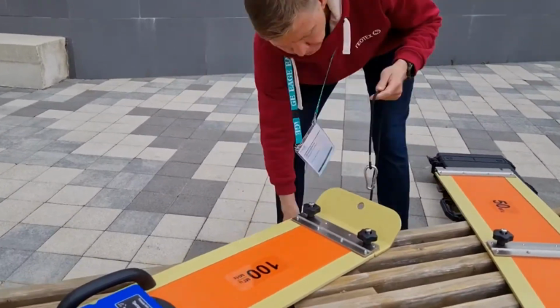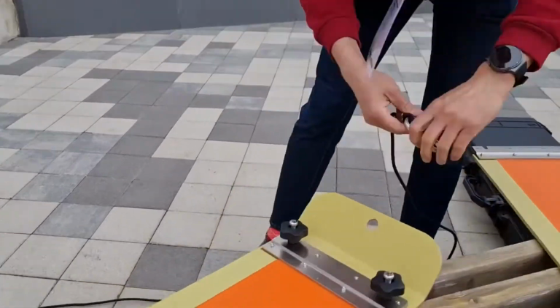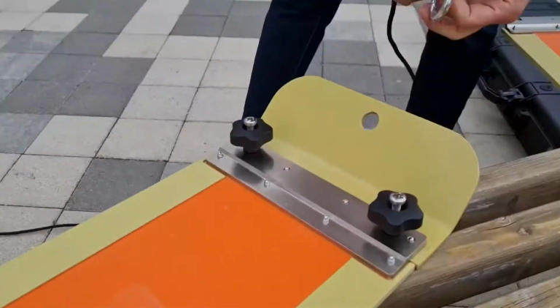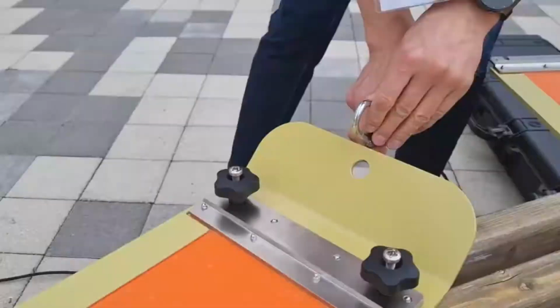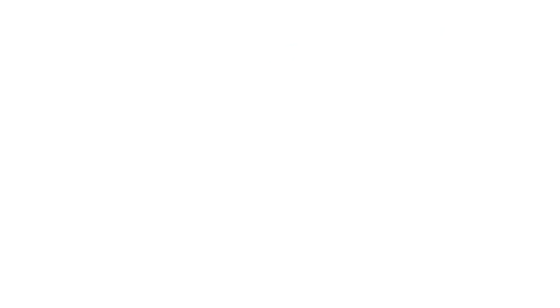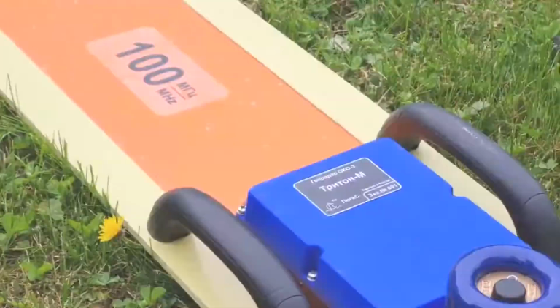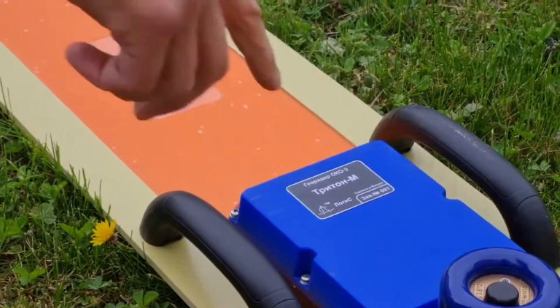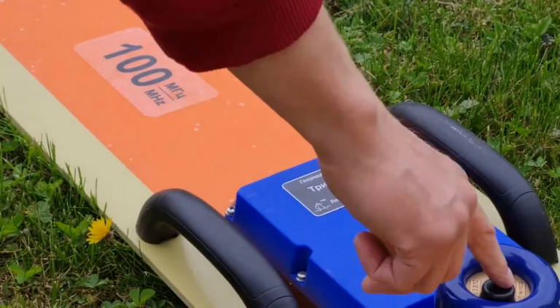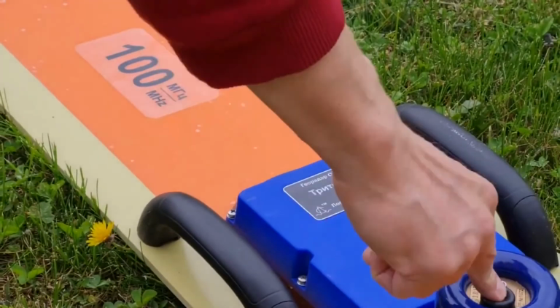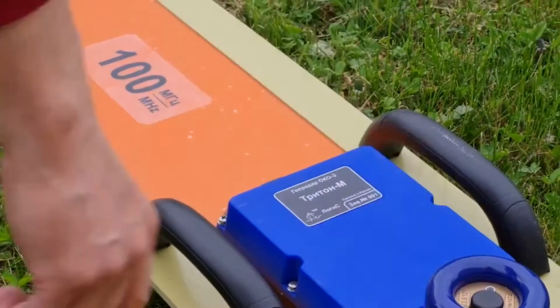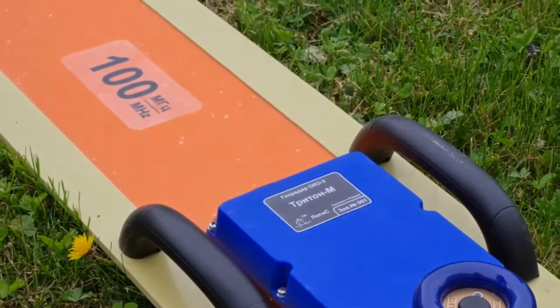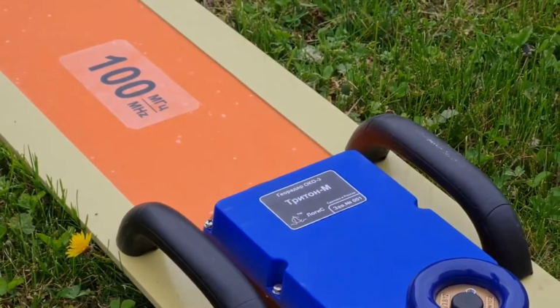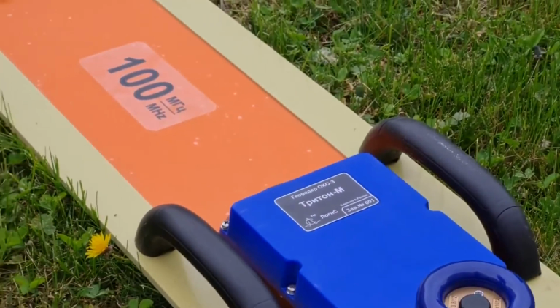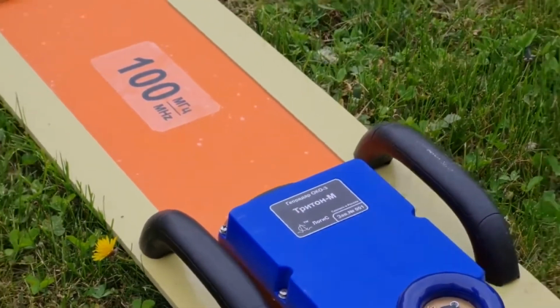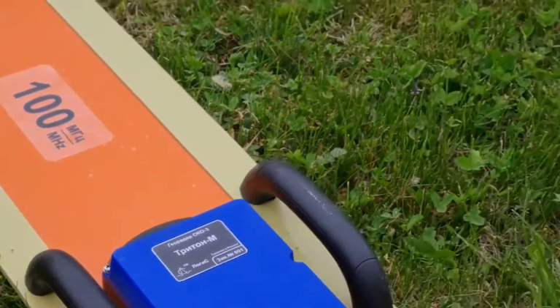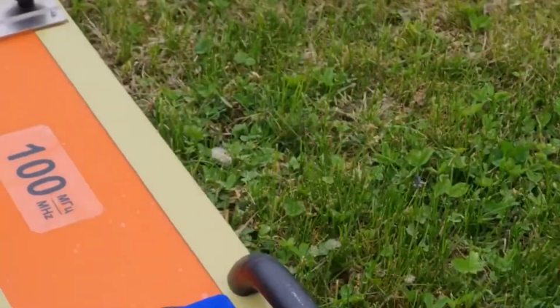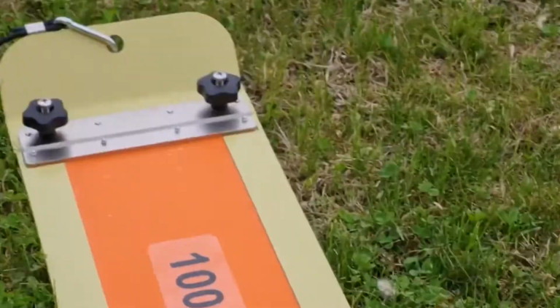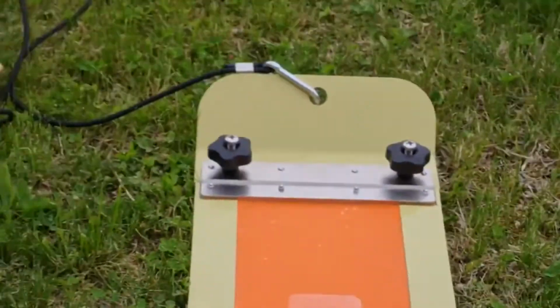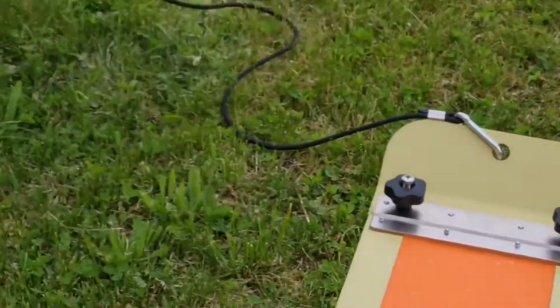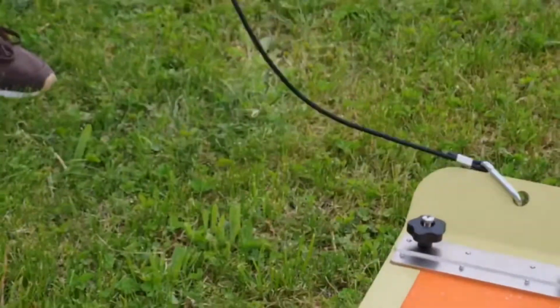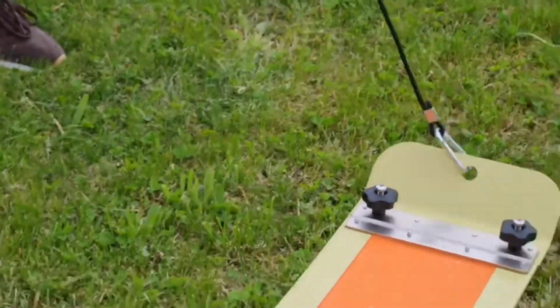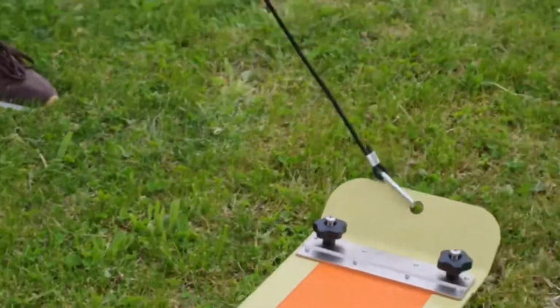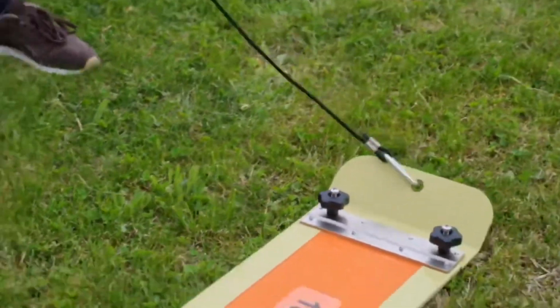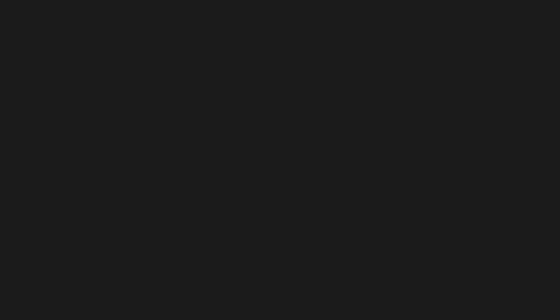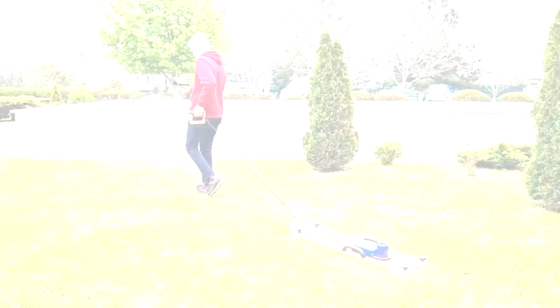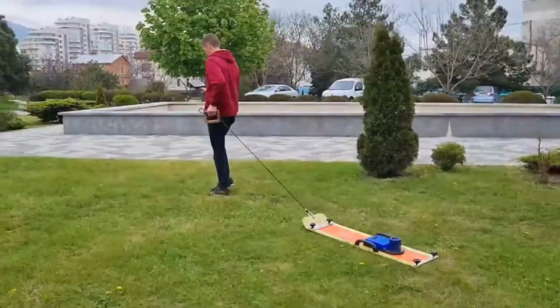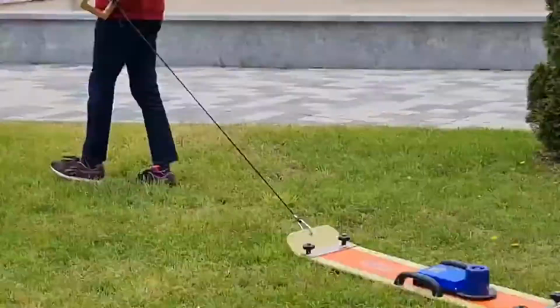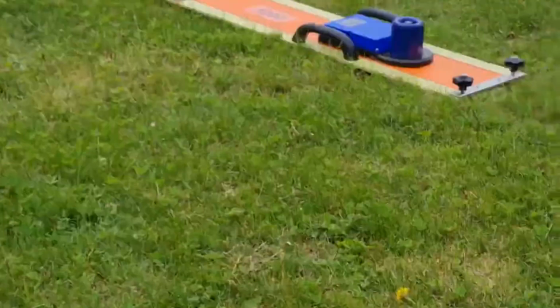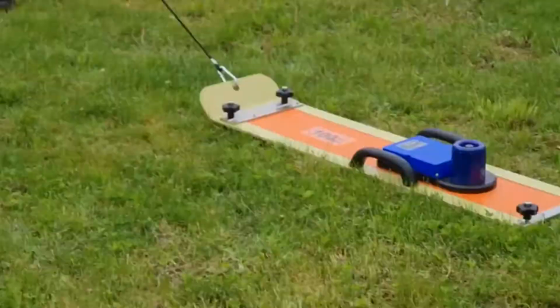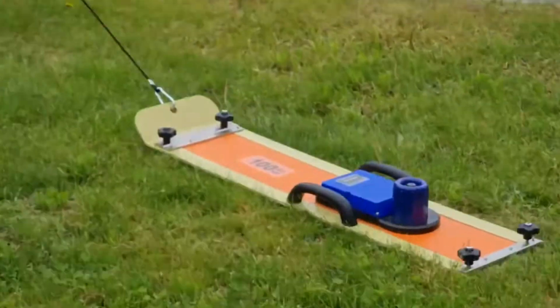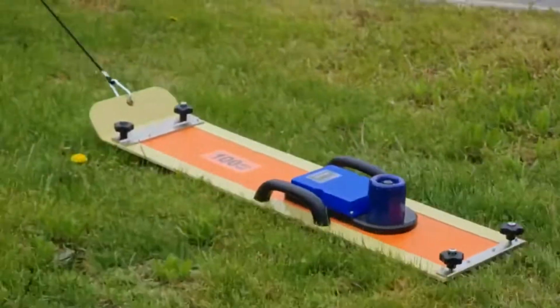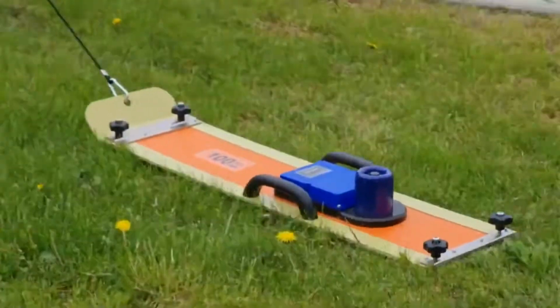The center frequency unshielded antenna unit can be supplied with three different dipoles: 100 megahertz, 50 megahertz, and 25 megahertz. The design is collapsible.